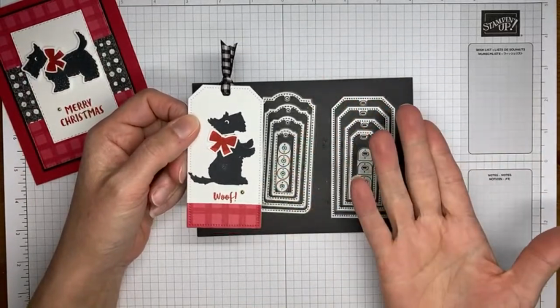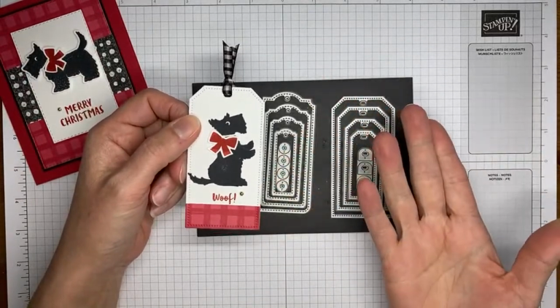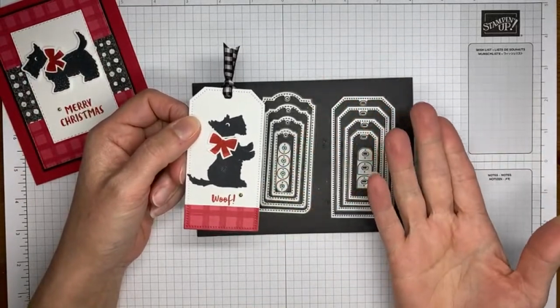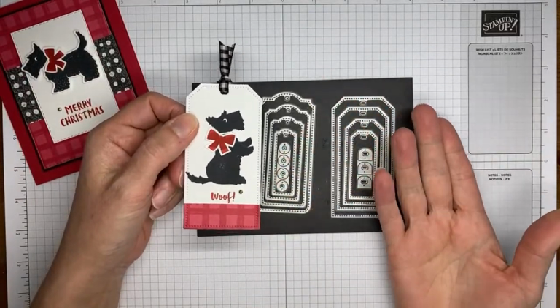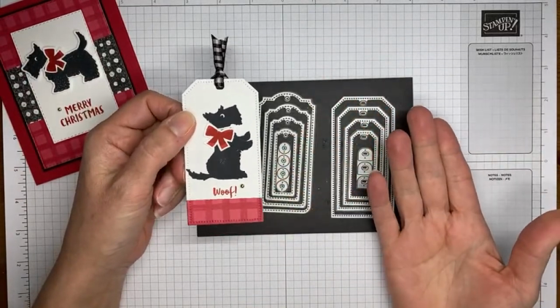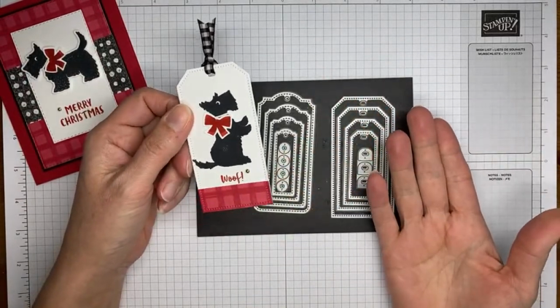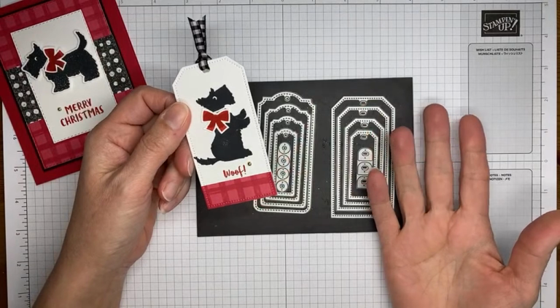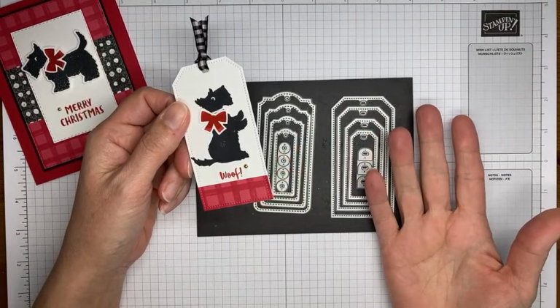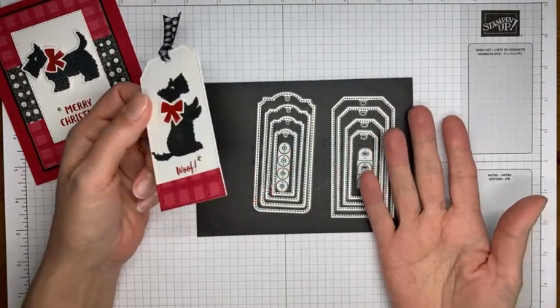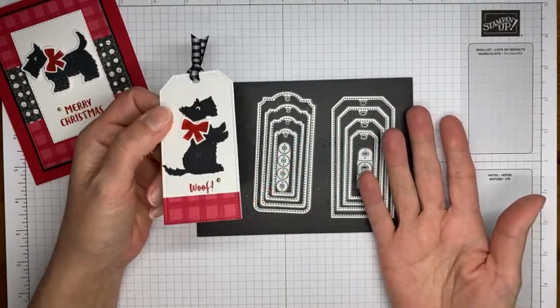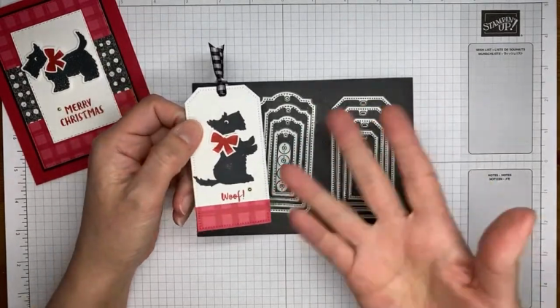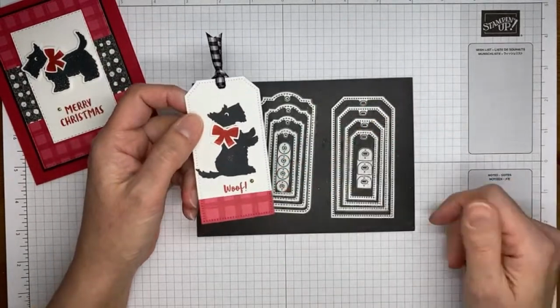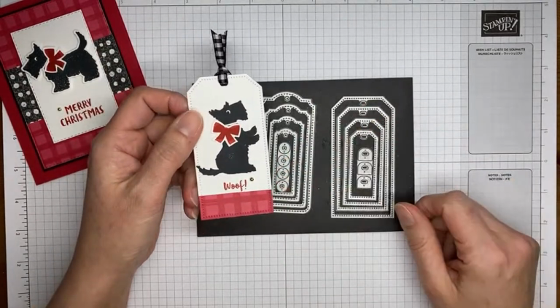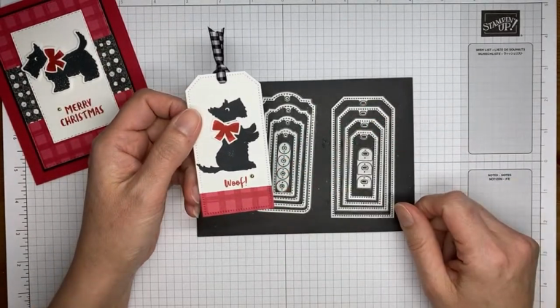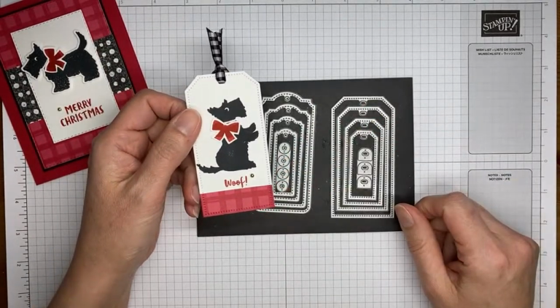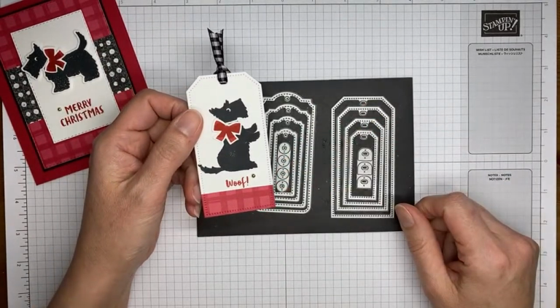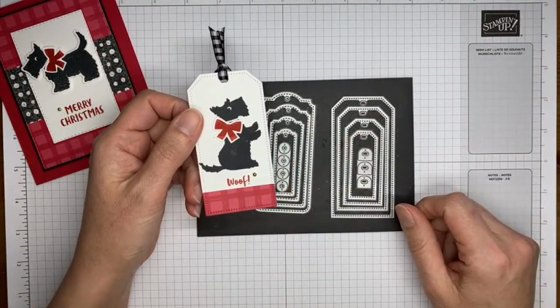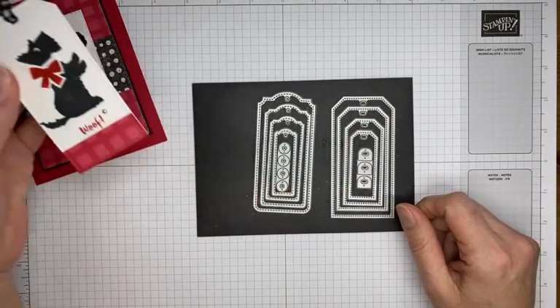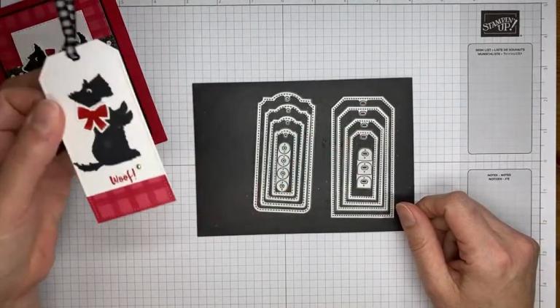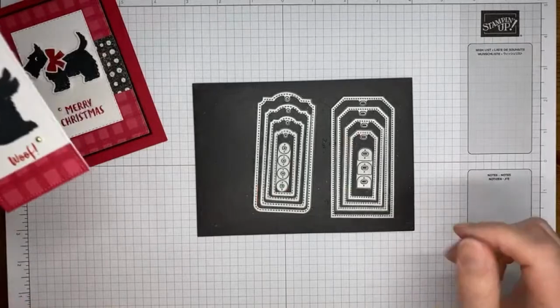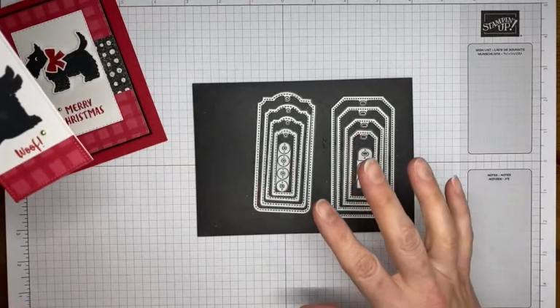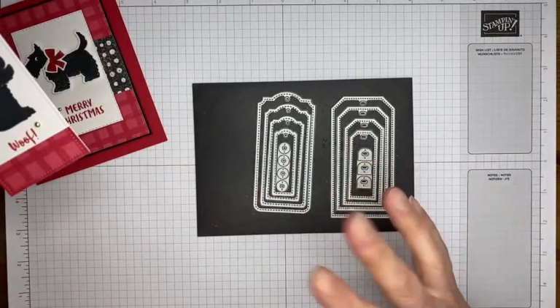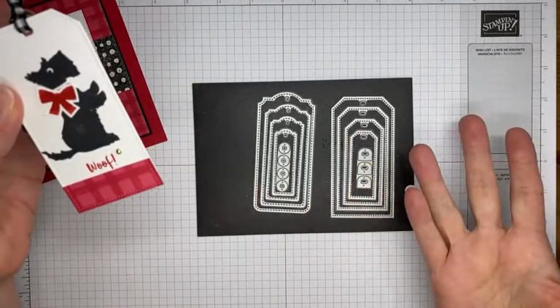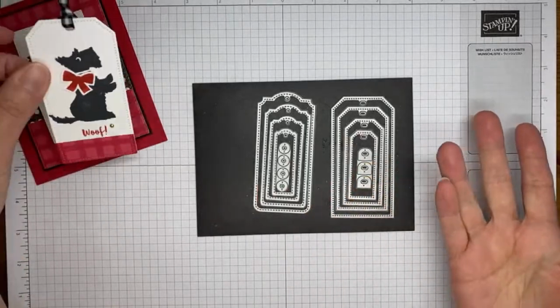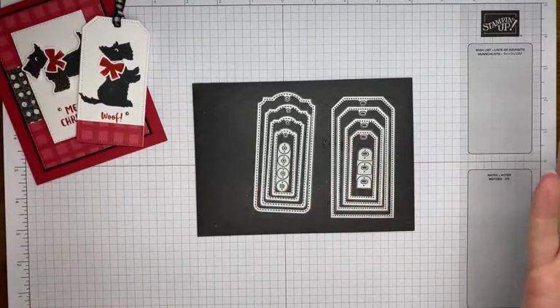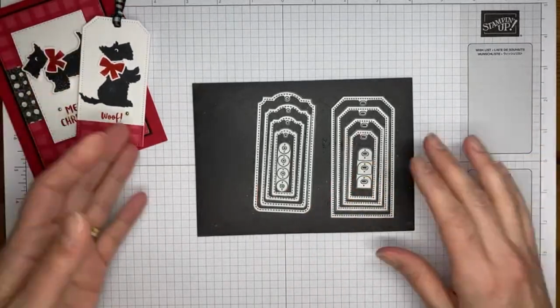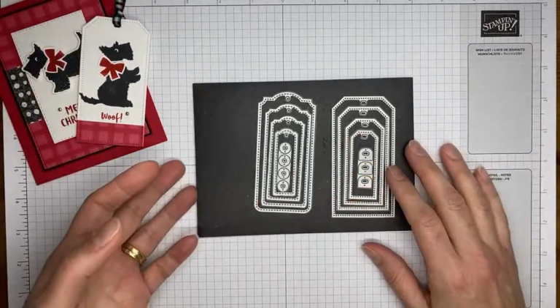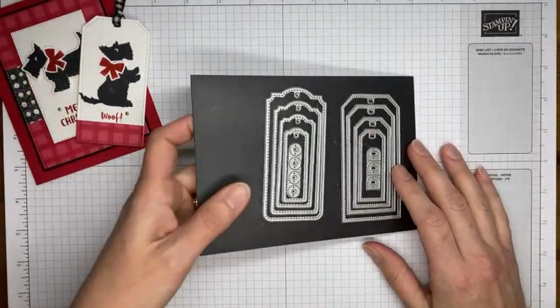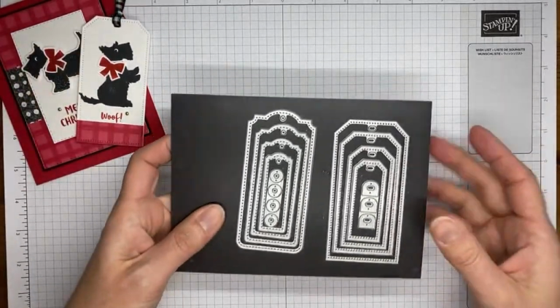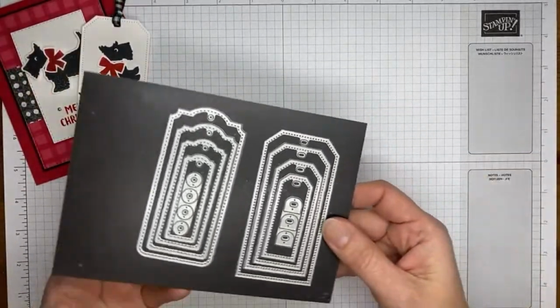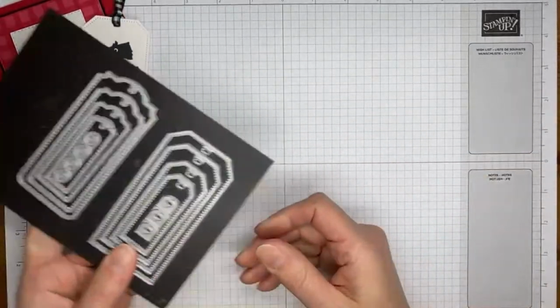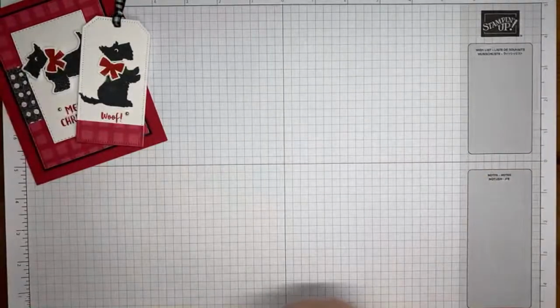If you don't need a Christmas tag but like the look of the tag, you can certainly make it and put it on the front of a card instead. But I figured it would be cute to do both — a little Christmas card and a tag for a gift.